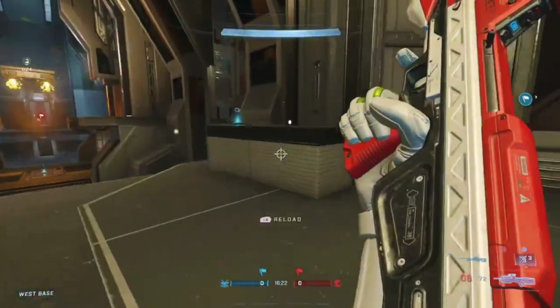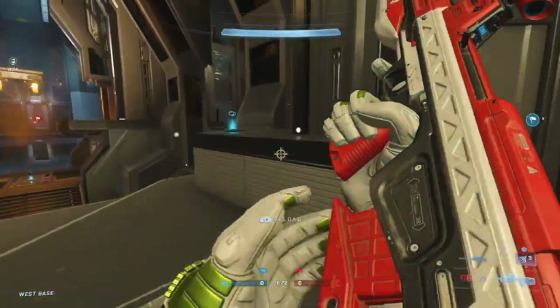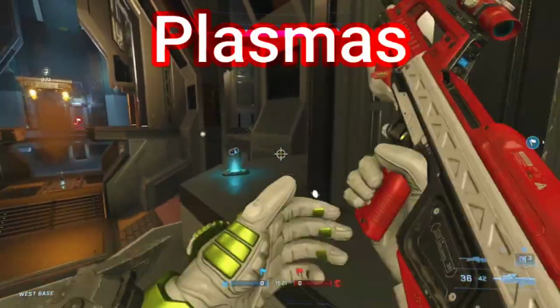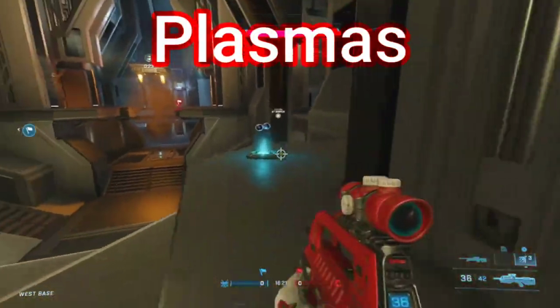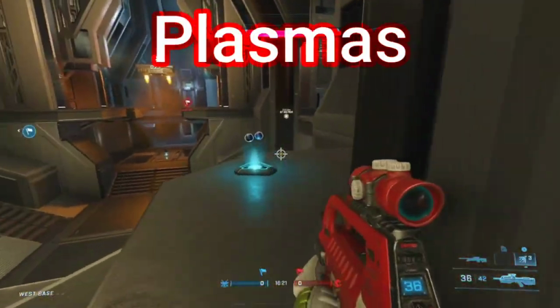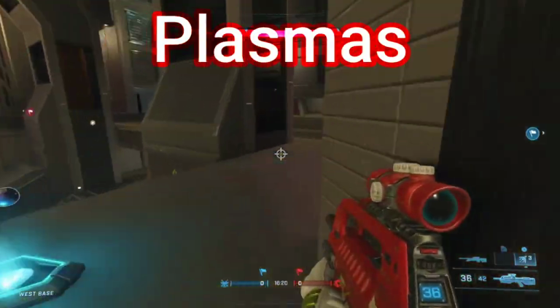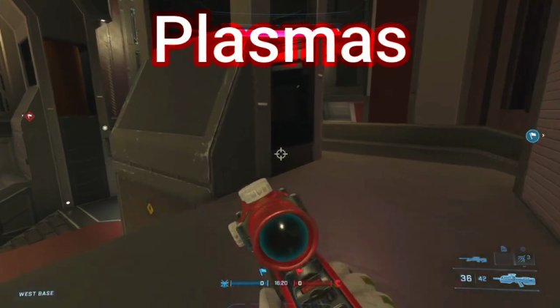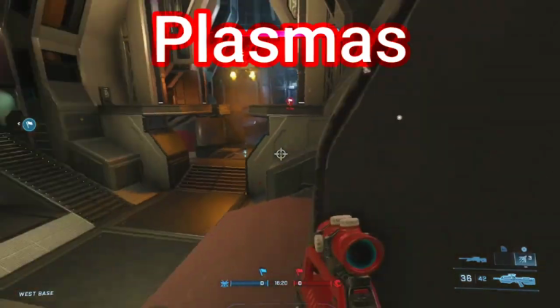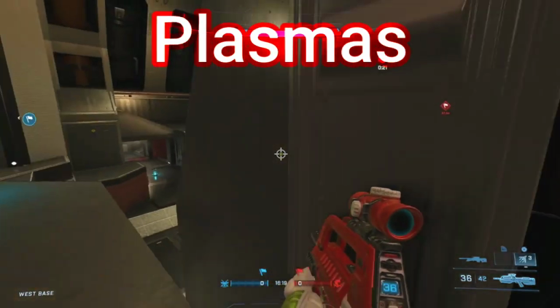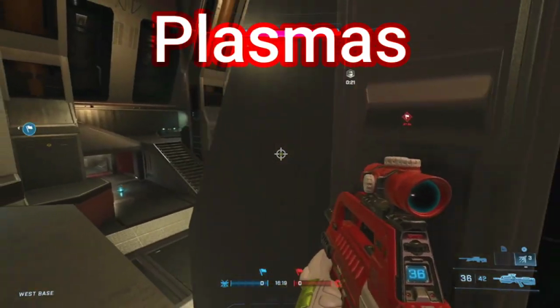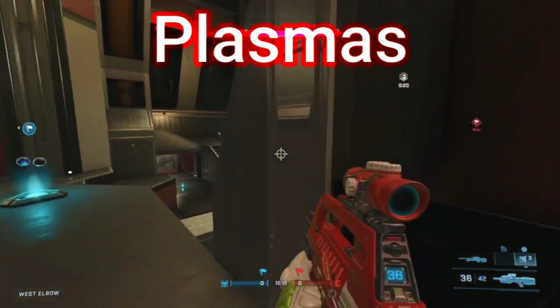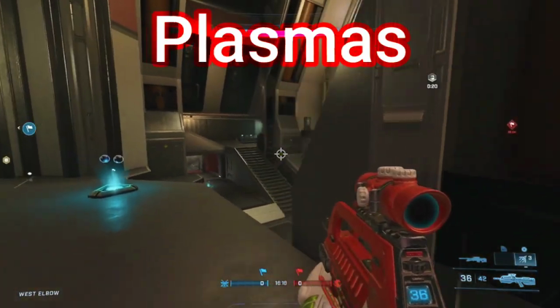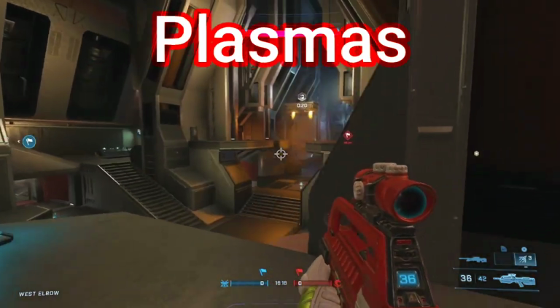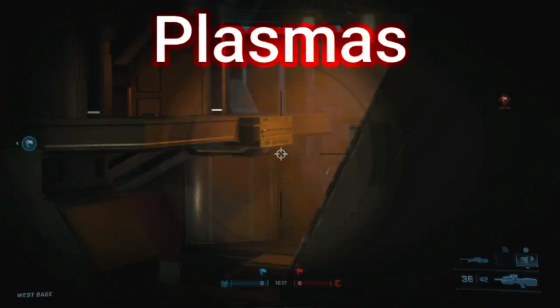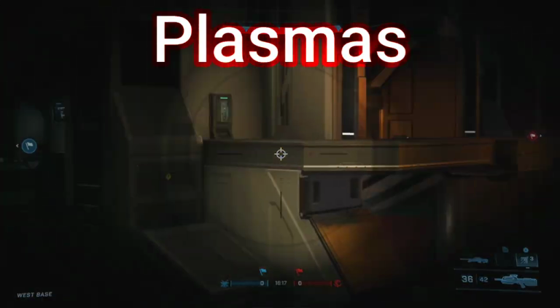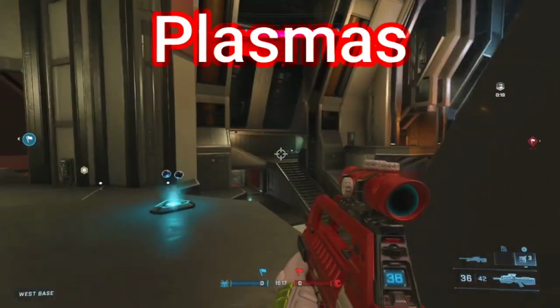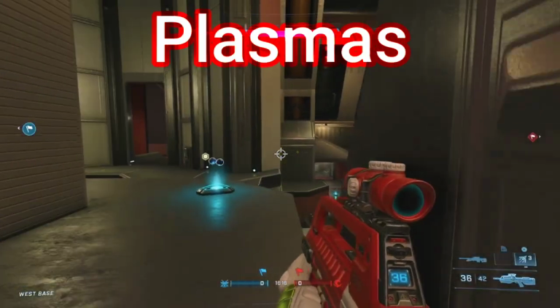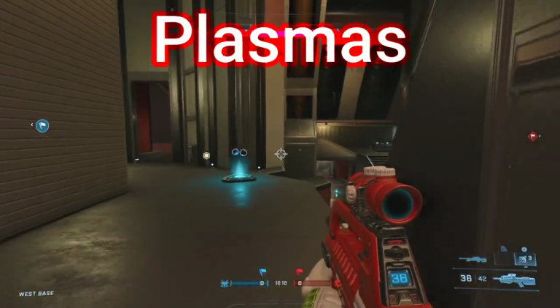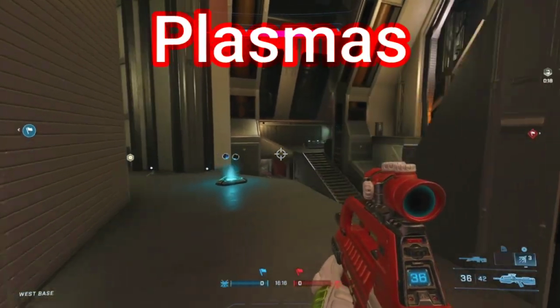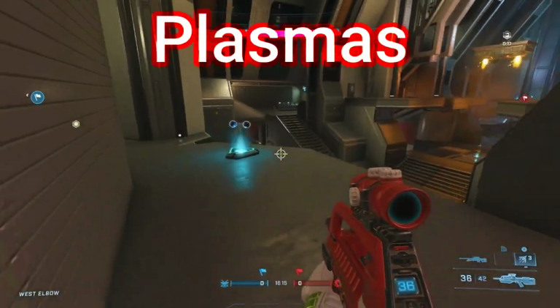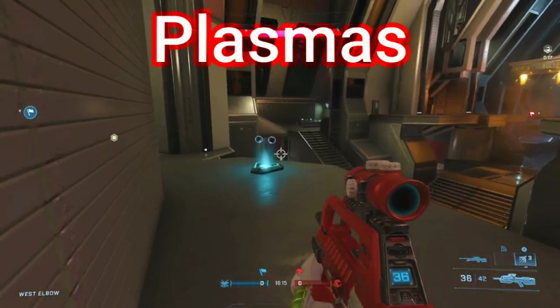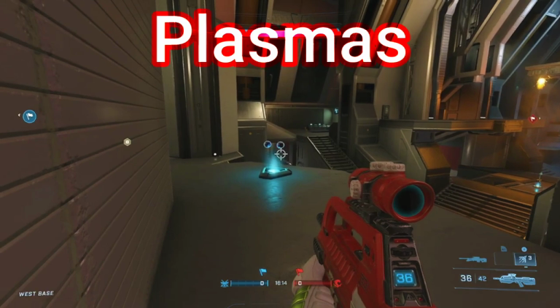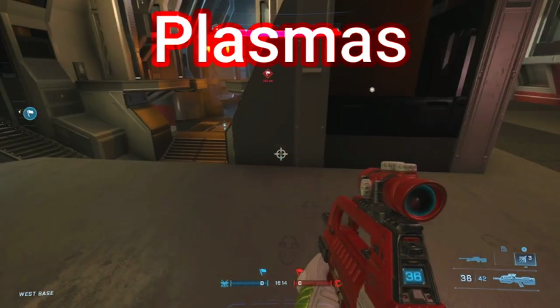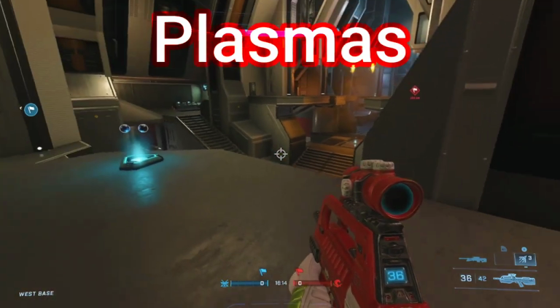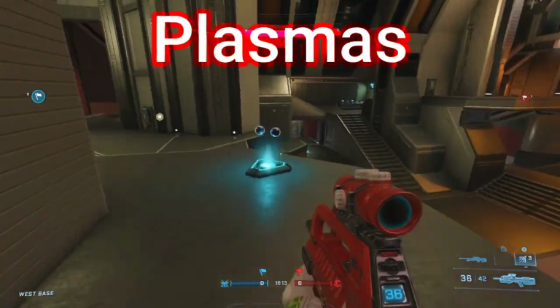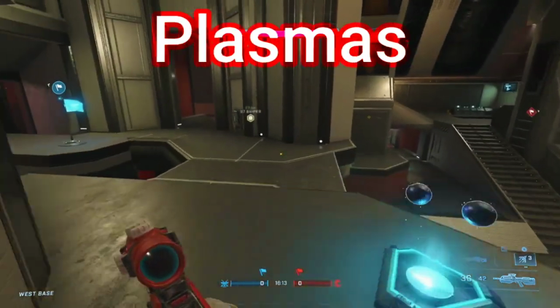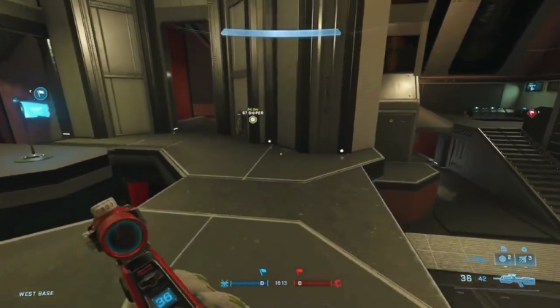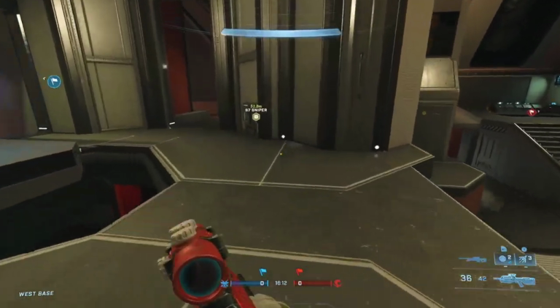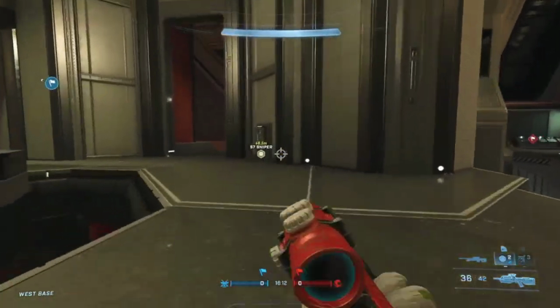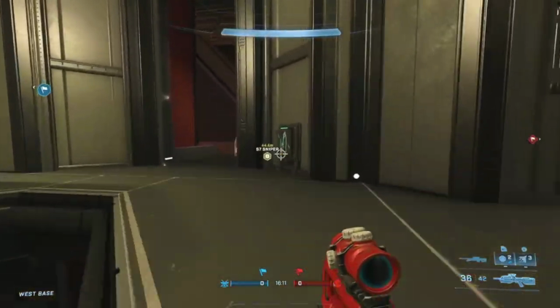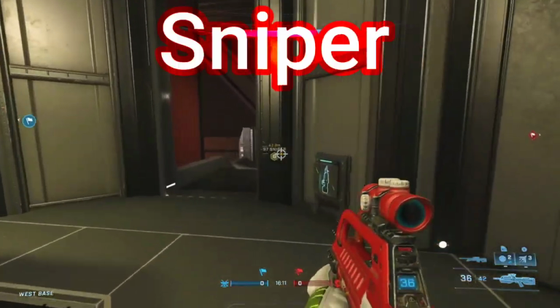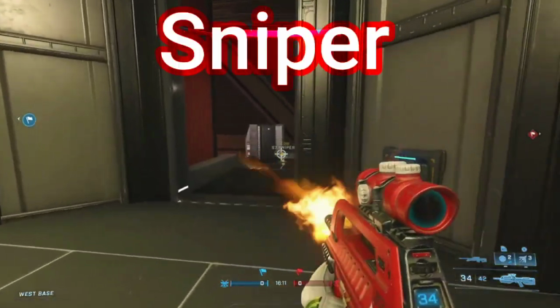Then you have plasmas. This is where a lot of people like to sit when the enemy team comes in your base — they'll sit here and kind of just chill. Make sure you call this plasmas so your team will know. Over here you got the sniper spawn.